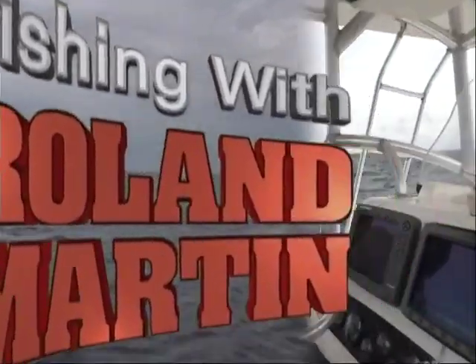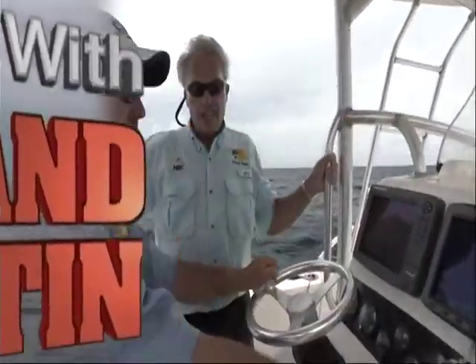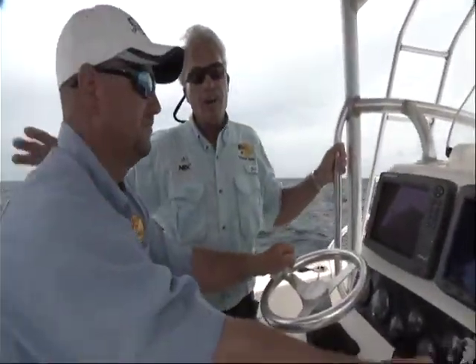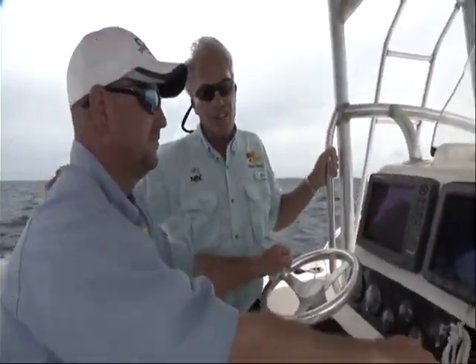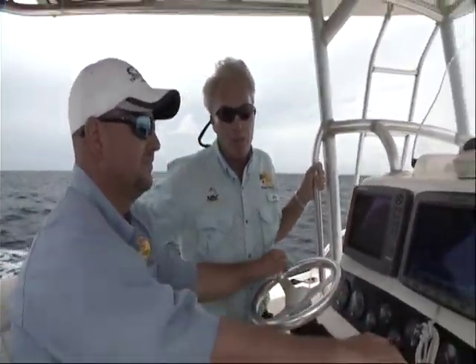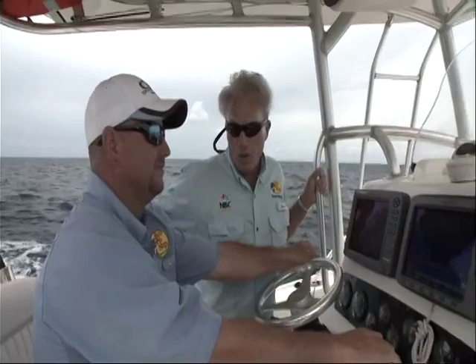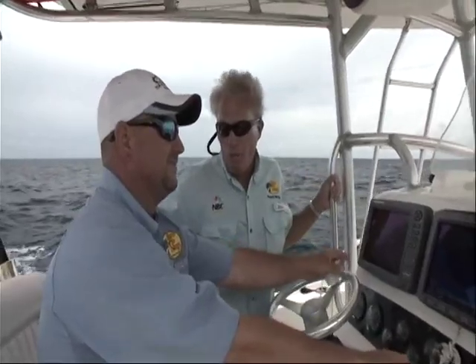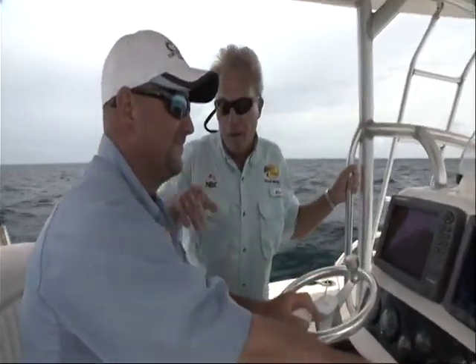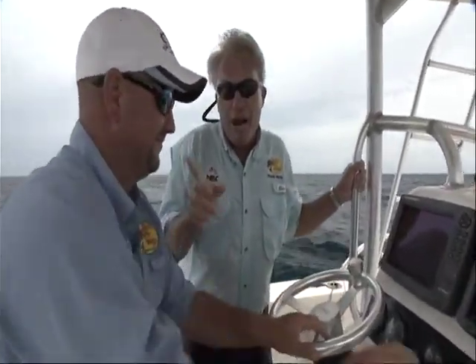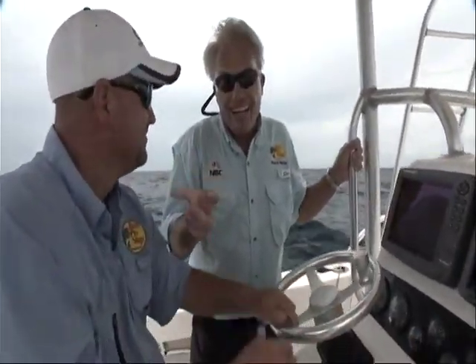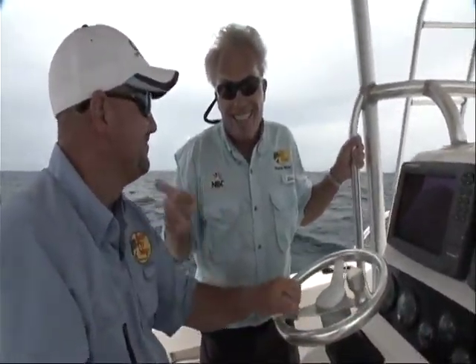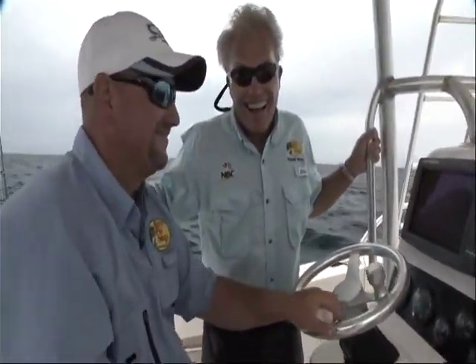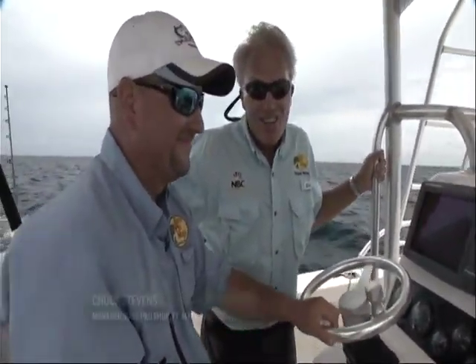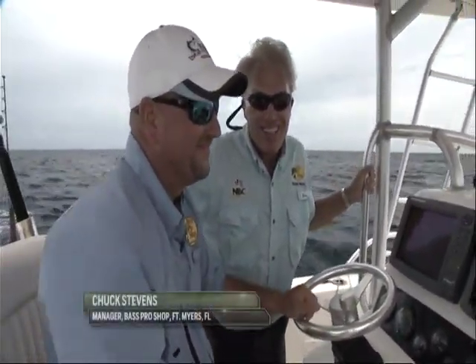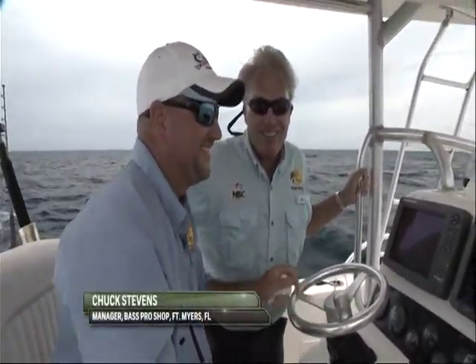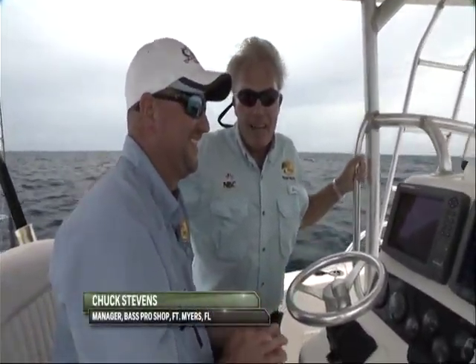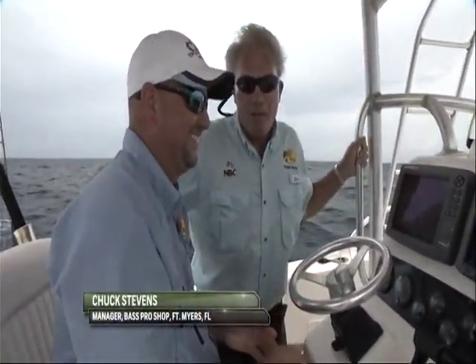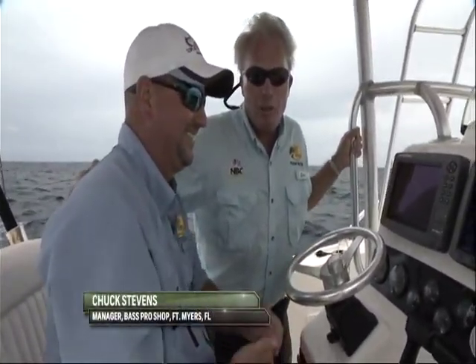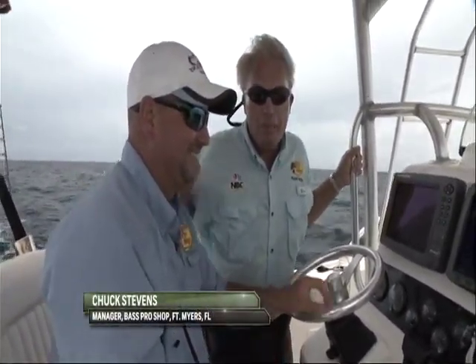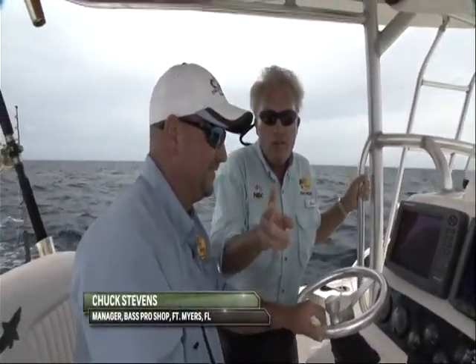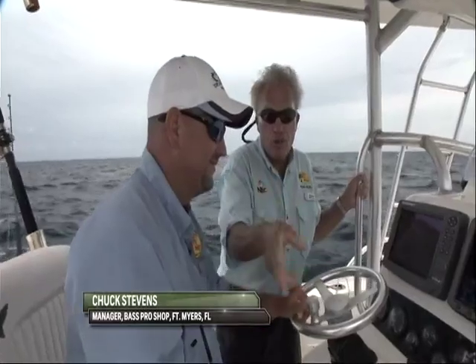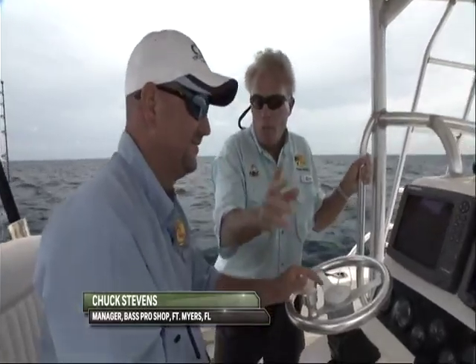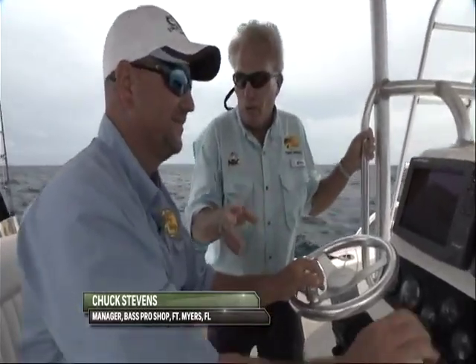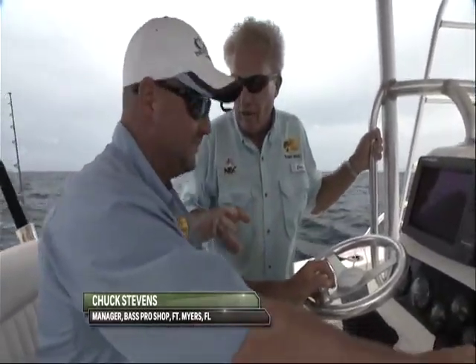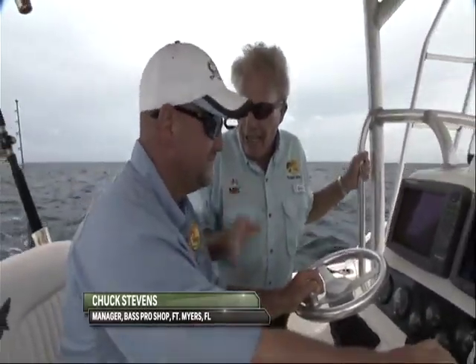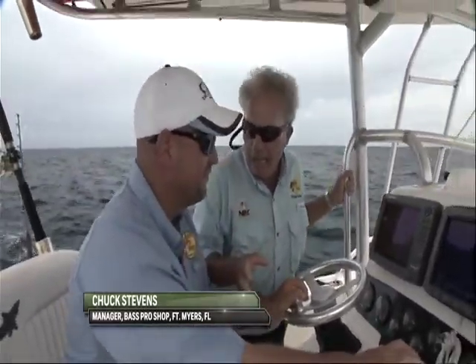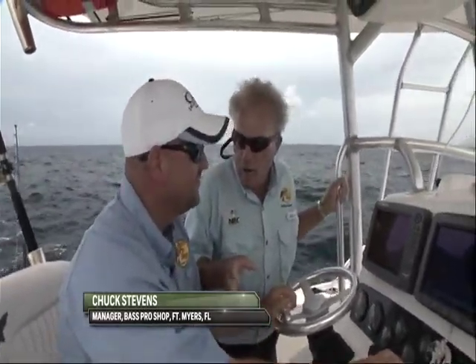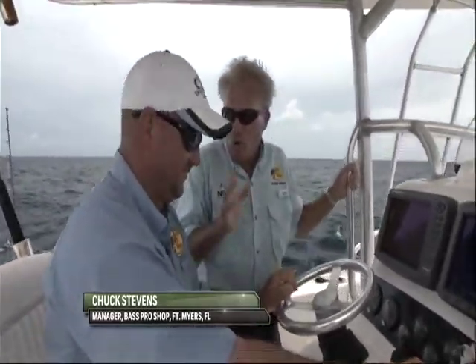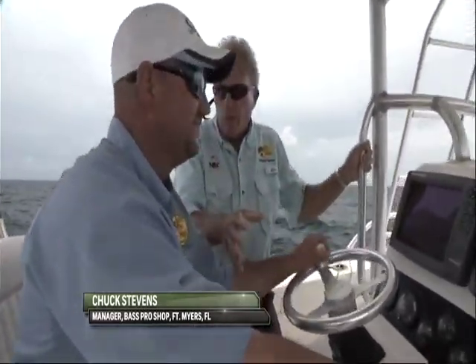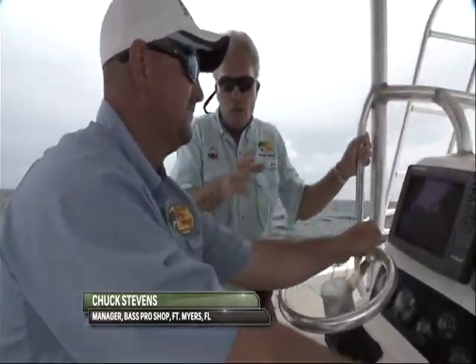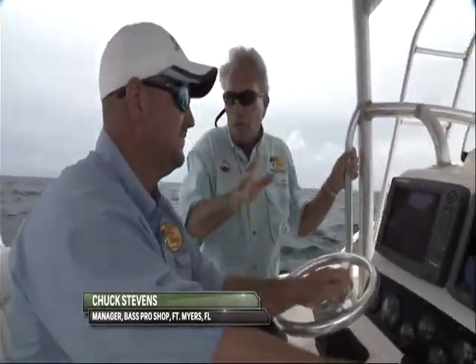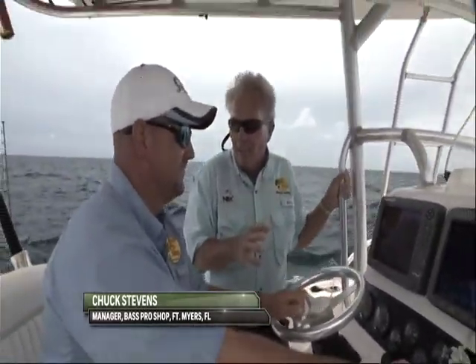Folks, today we're going to do something special with my old fishing buddy. You might recognize this guy, Chuck Stevens, the manager of Bass Pro Shop. We've done two grouper films together — nice big gag grouper, trolling for groupers, caught plenty of them.